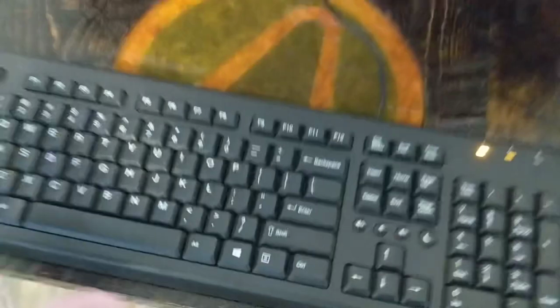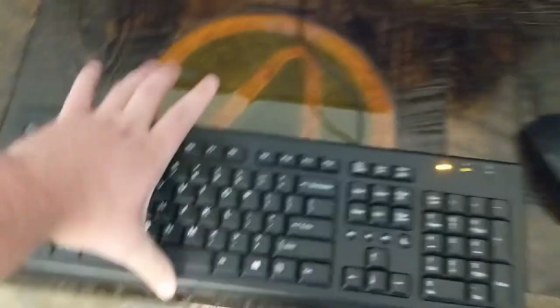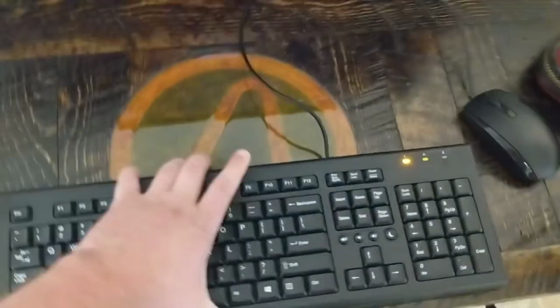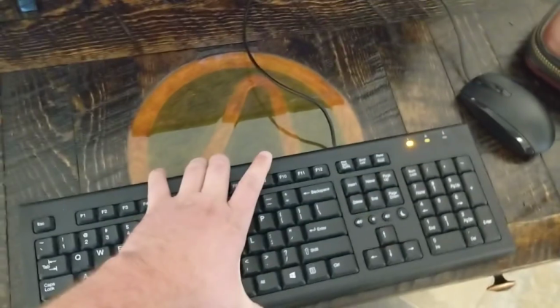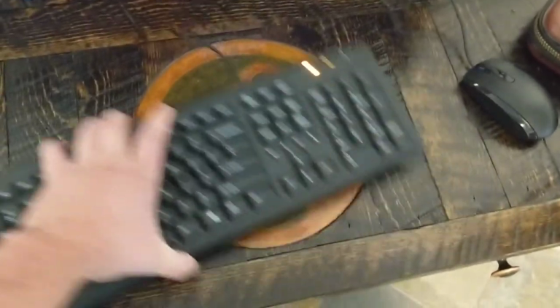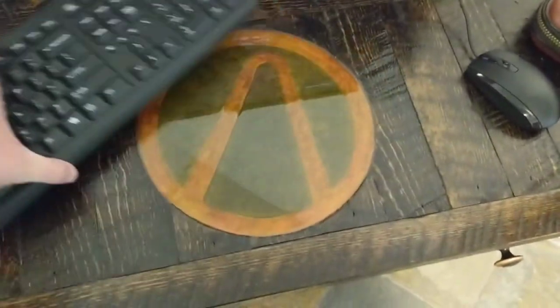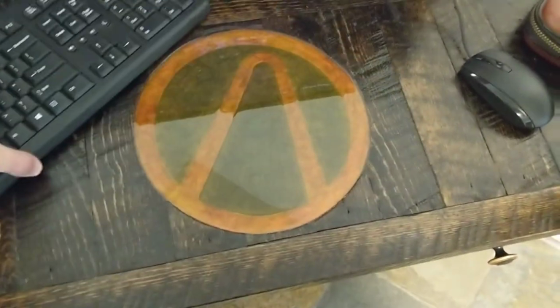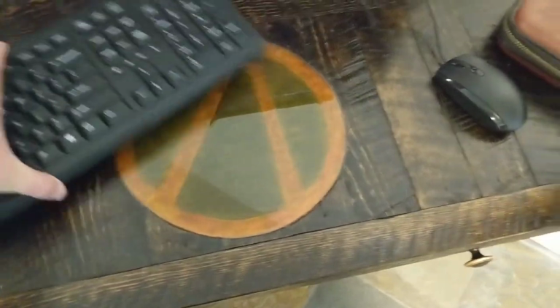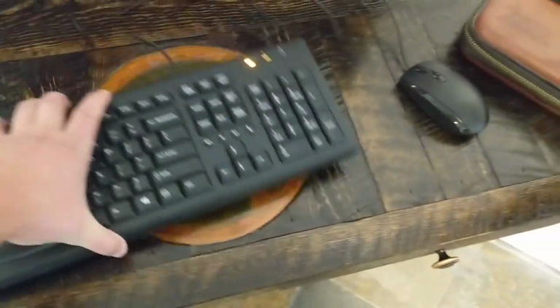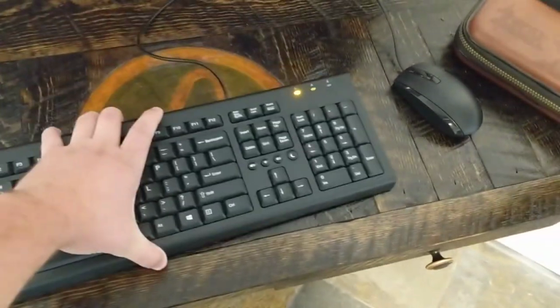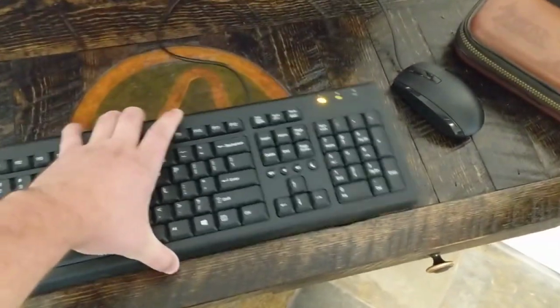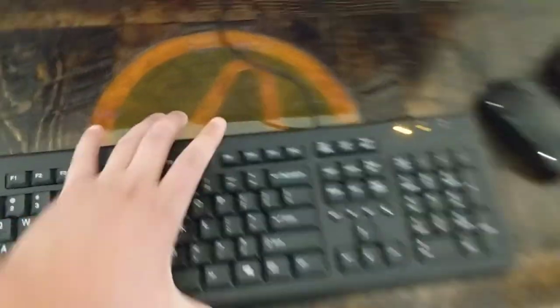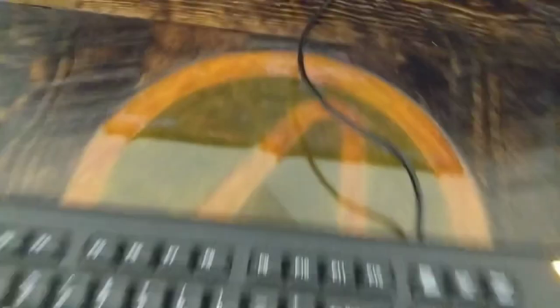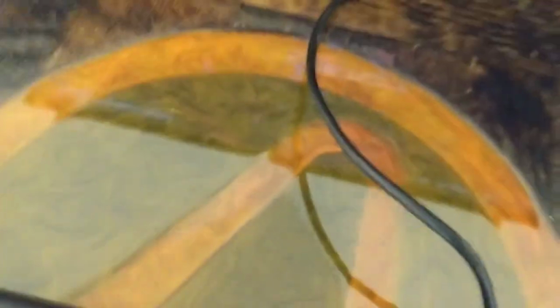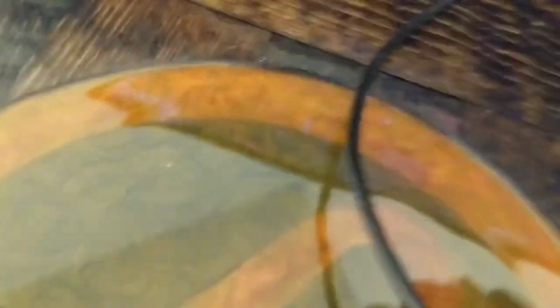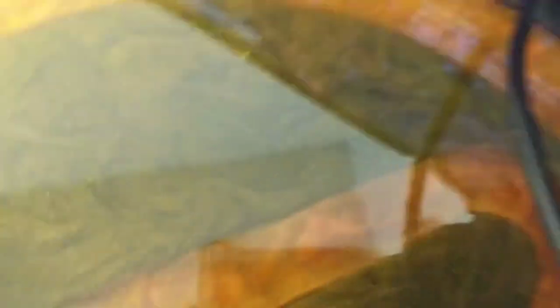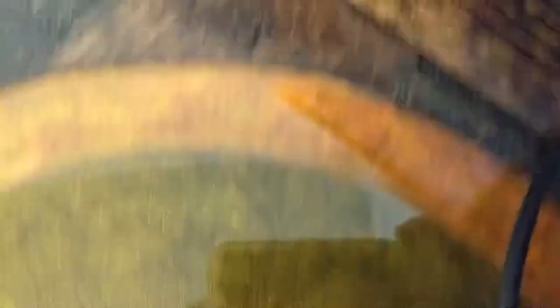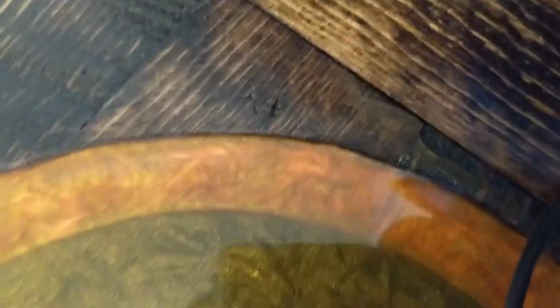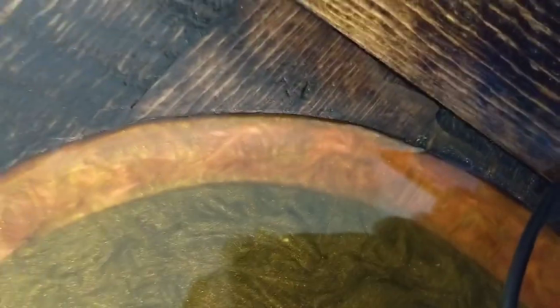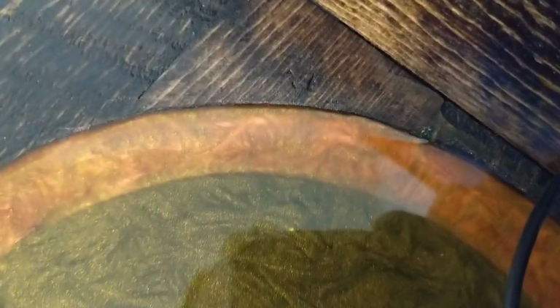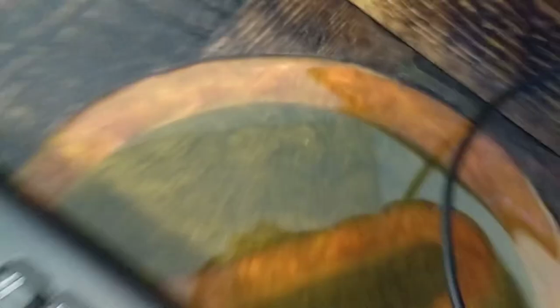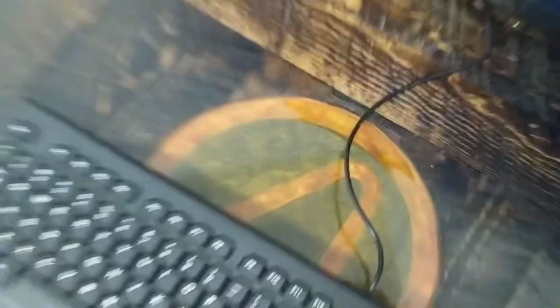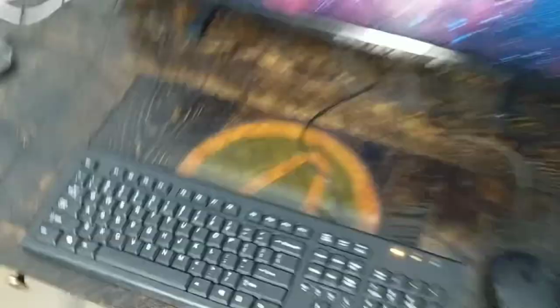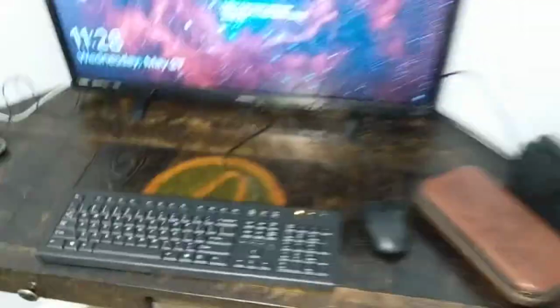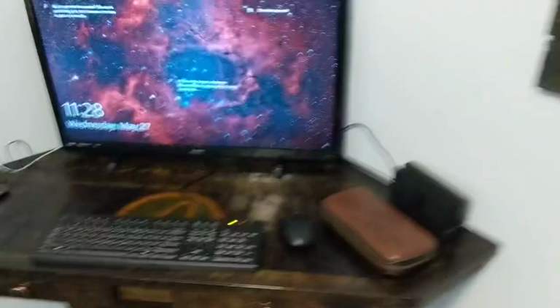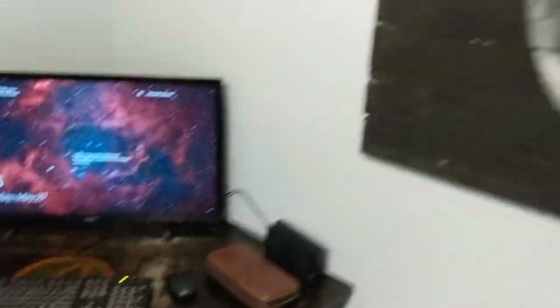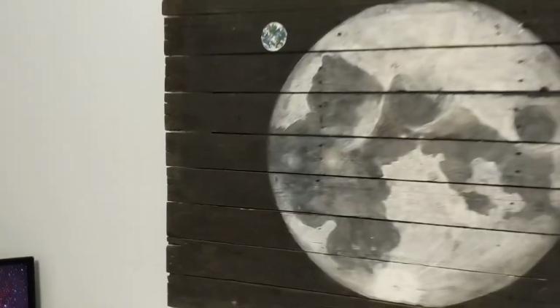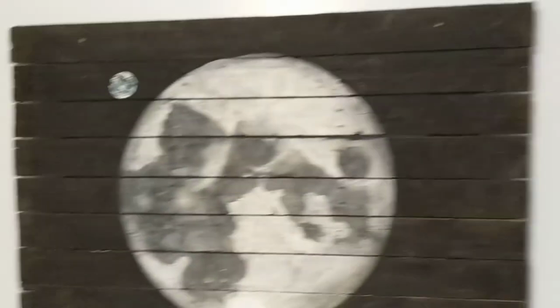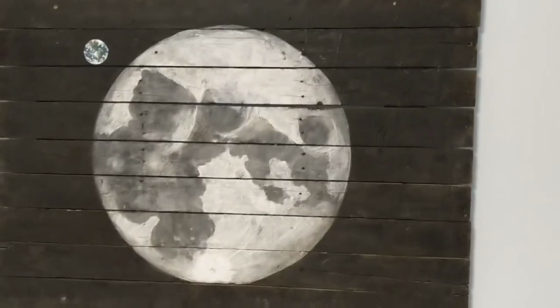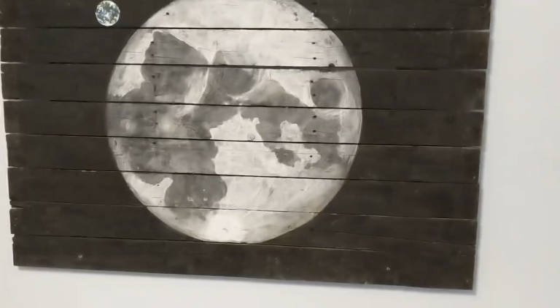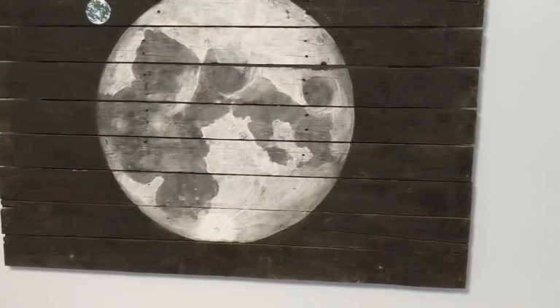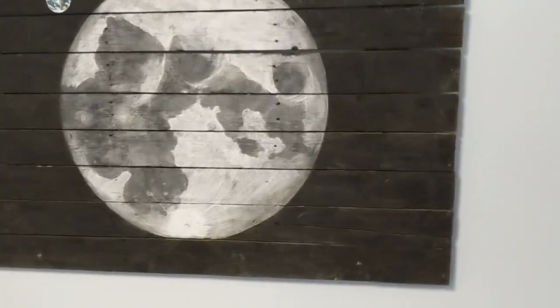My brother is a gamer and I built this for him, so it has a little gamer symbol done in resin — if you can see that, it's pretty cool.